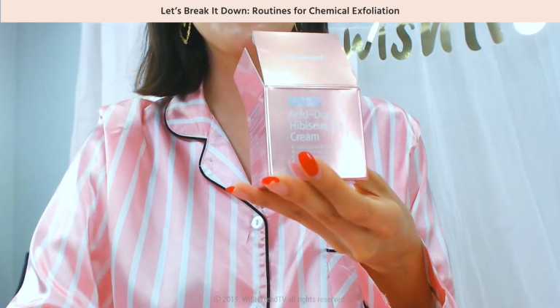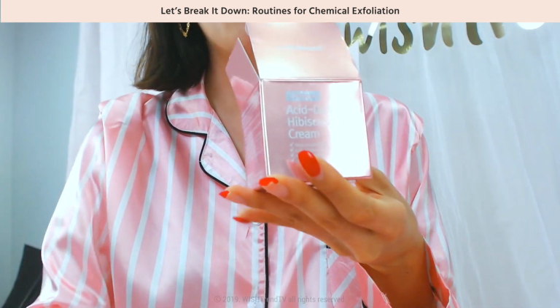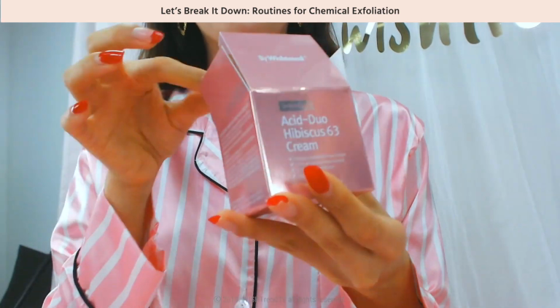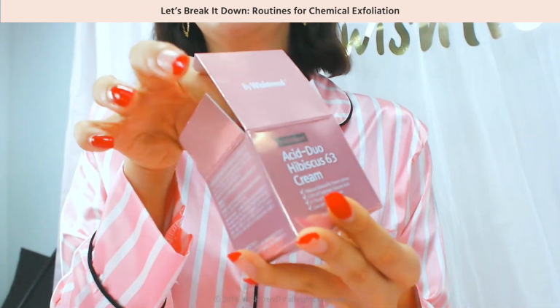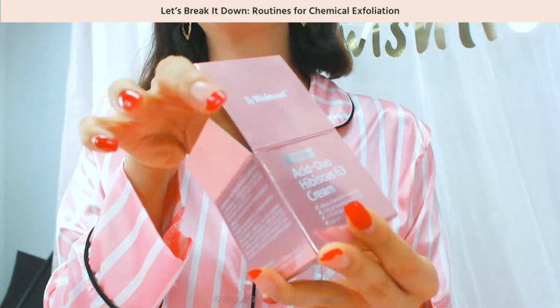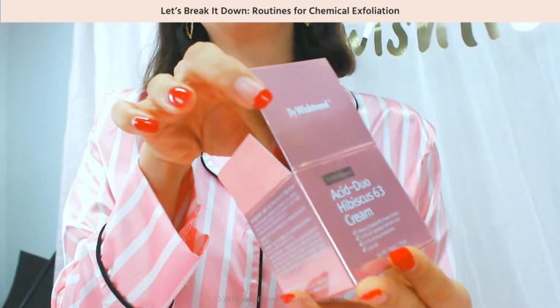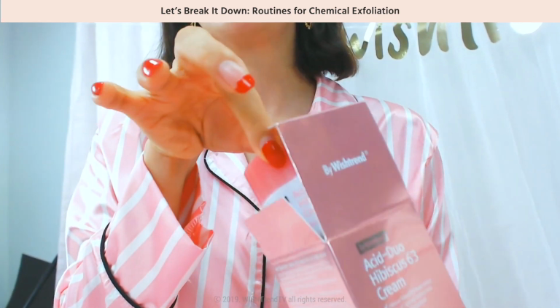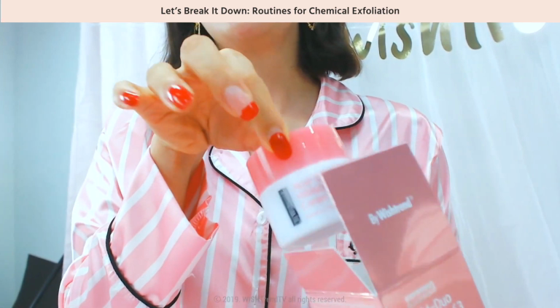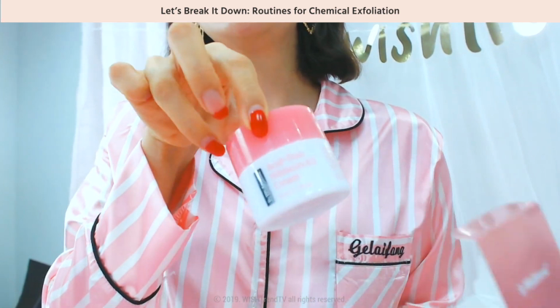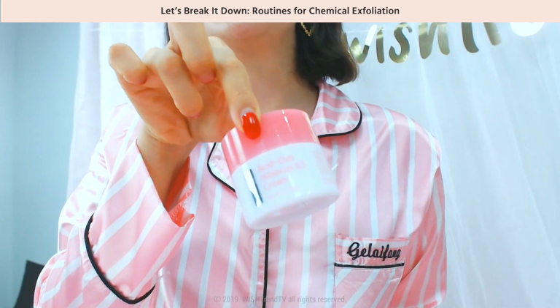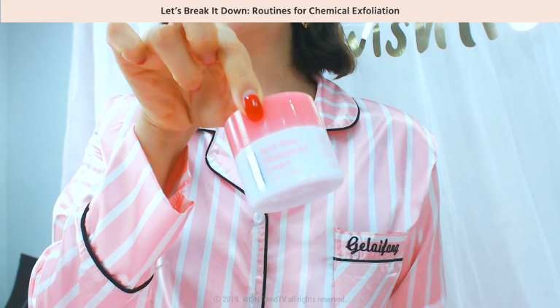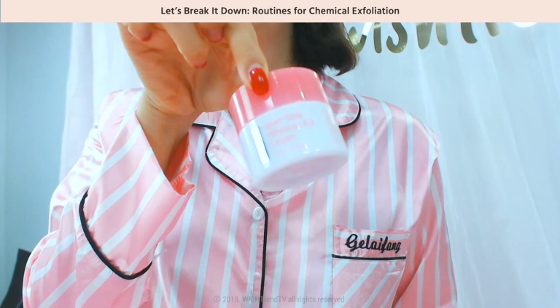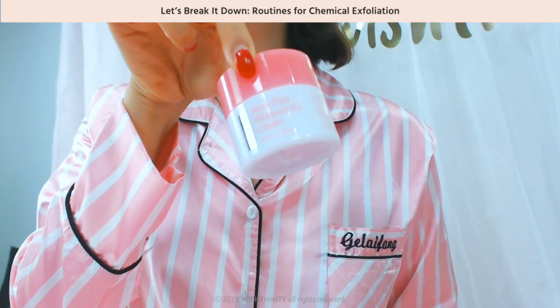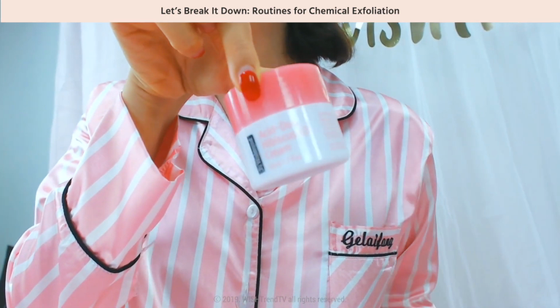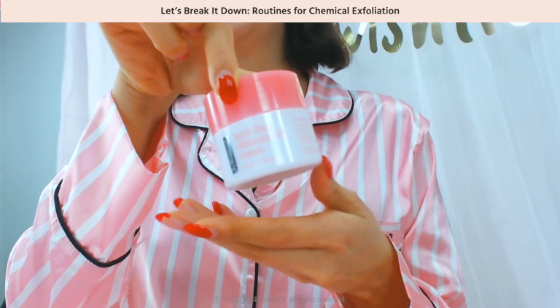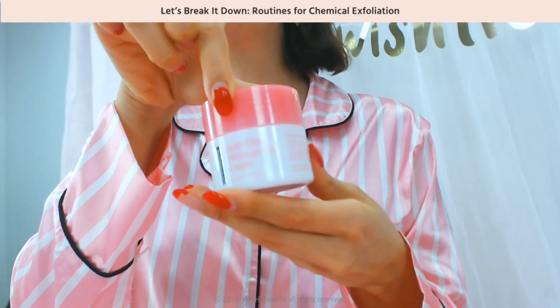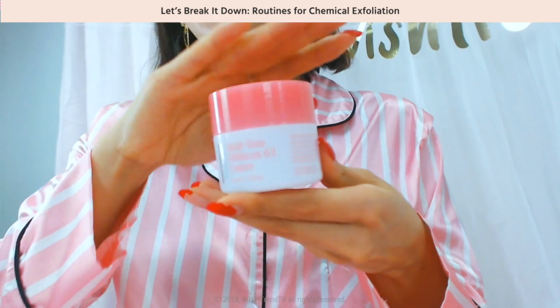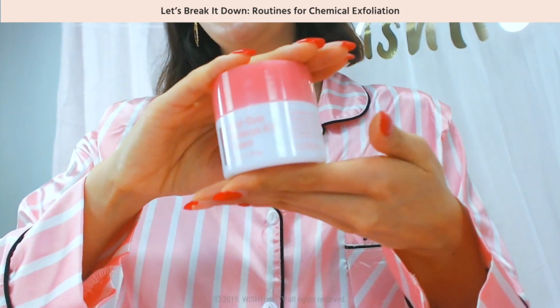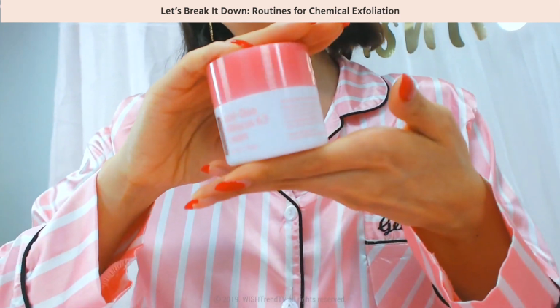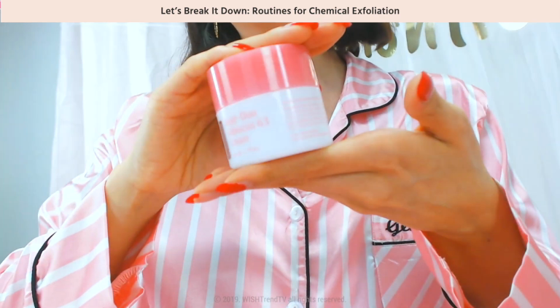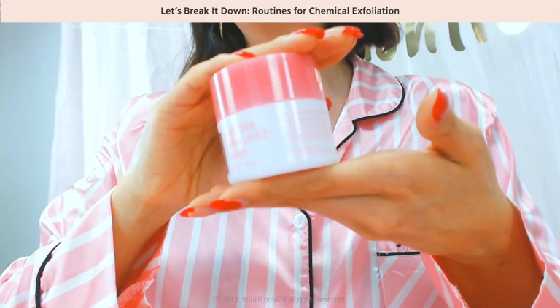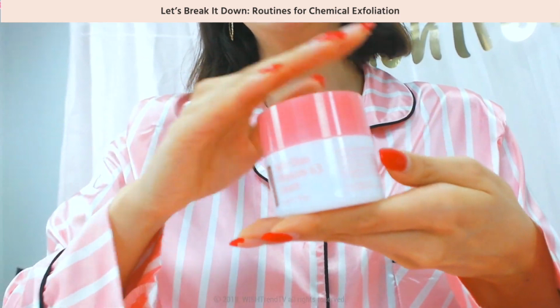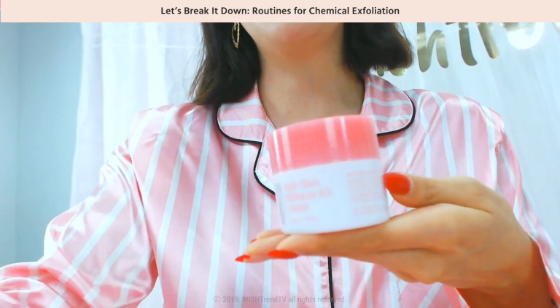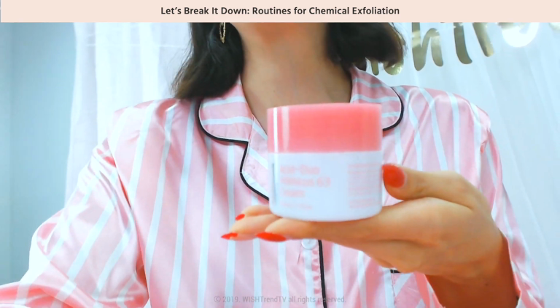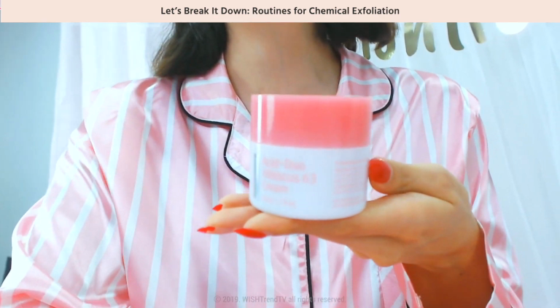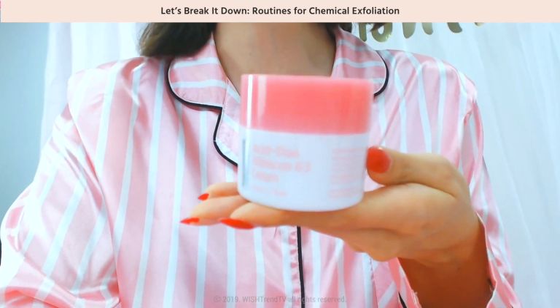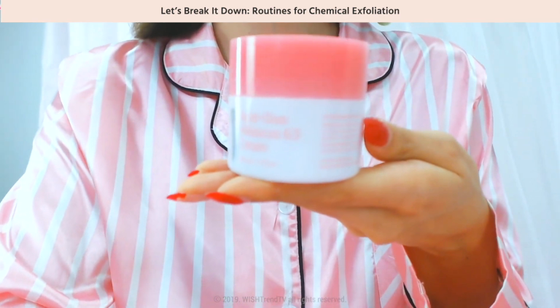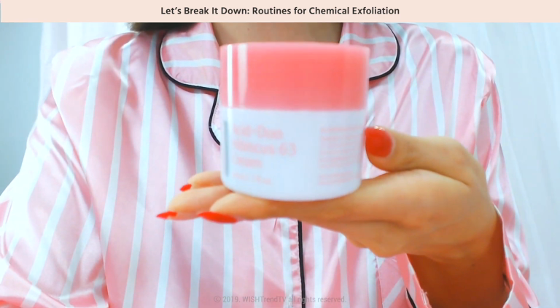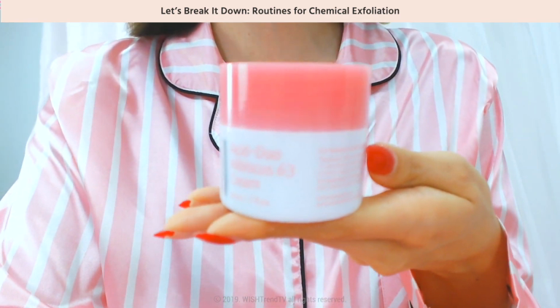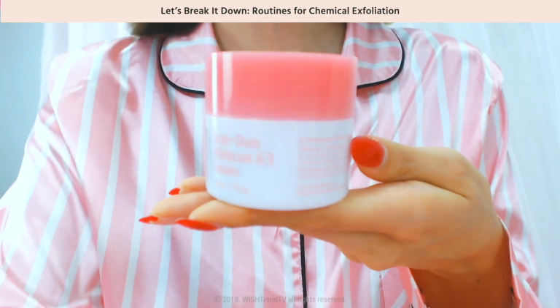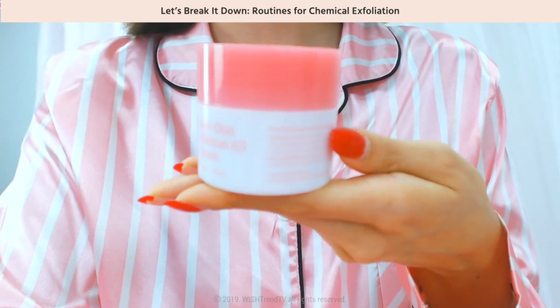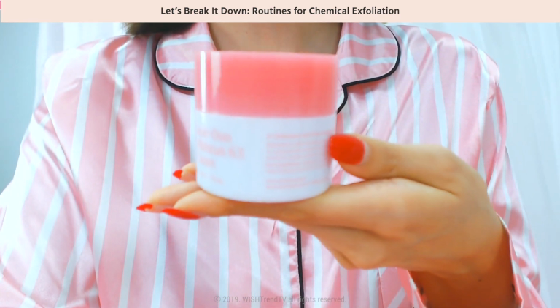Pretty and pink! The color inside is a beautiful baby pink, and if you've seen a hibiscus flower before, they're really bright red — so this product has a slight hint of pink.